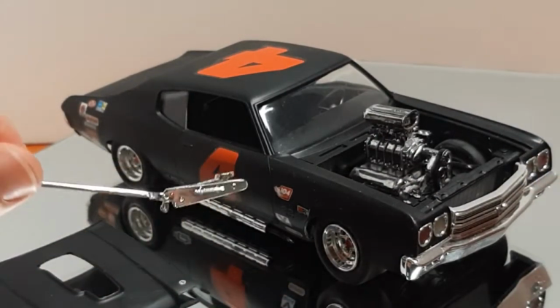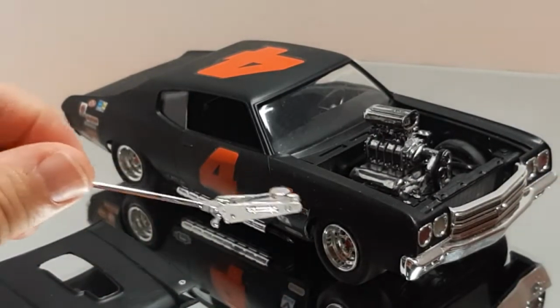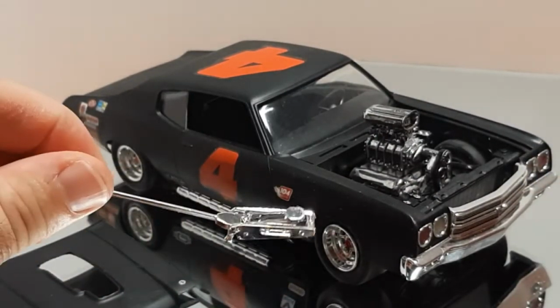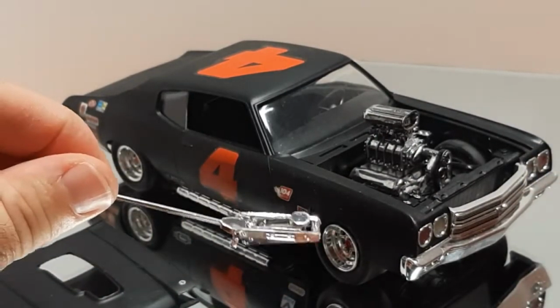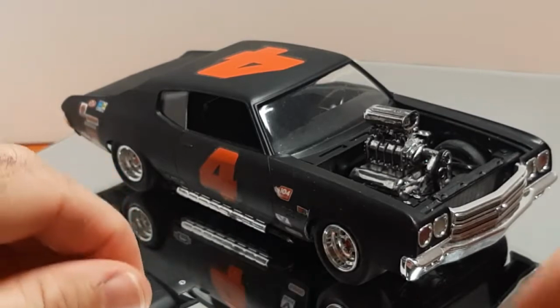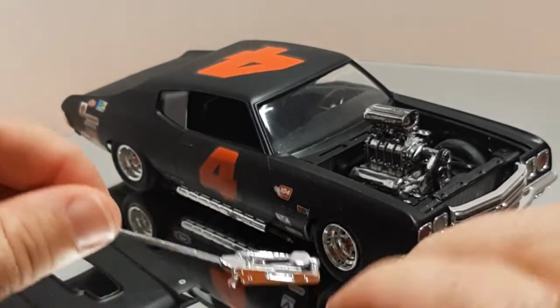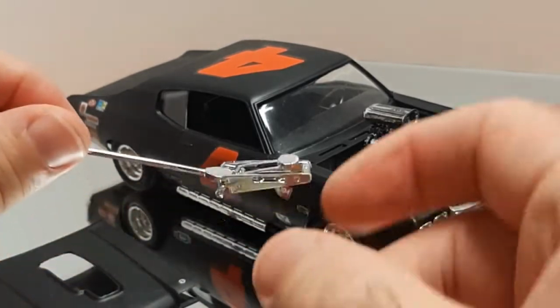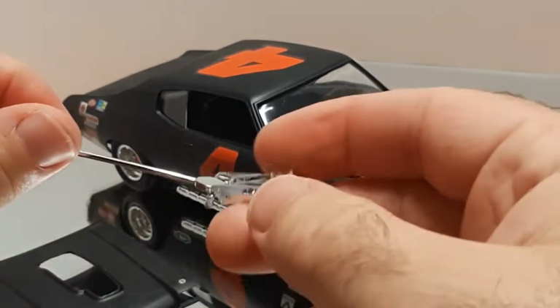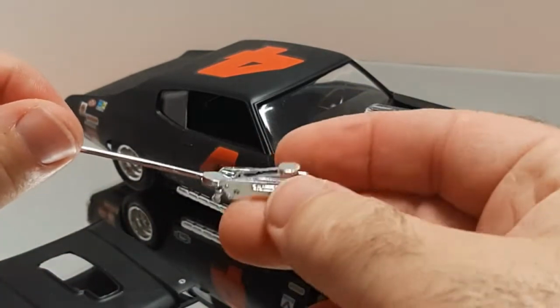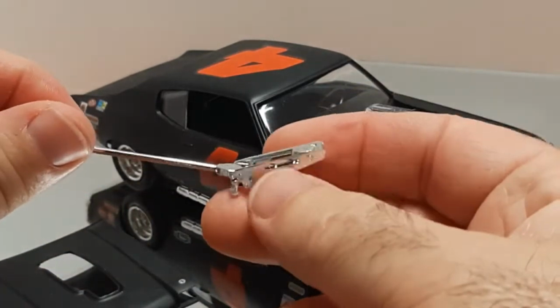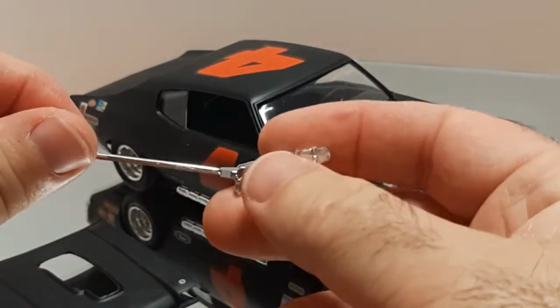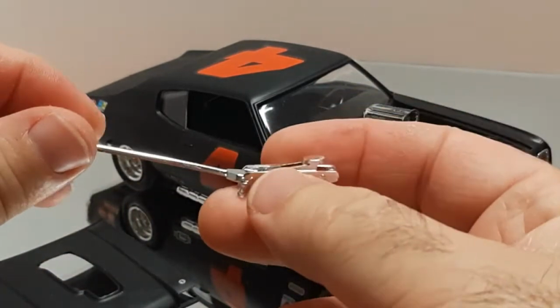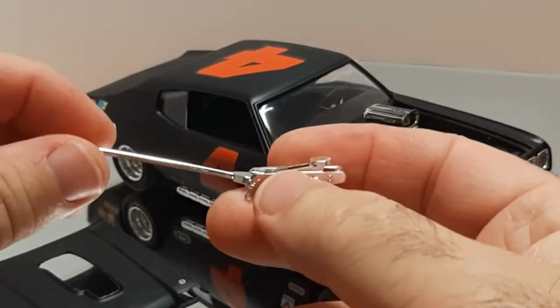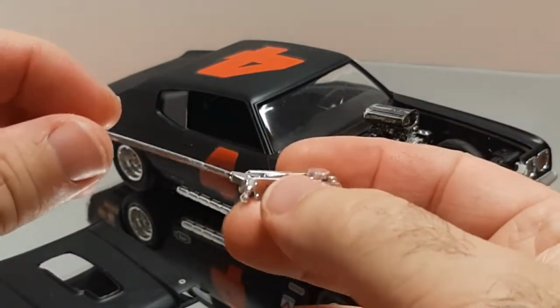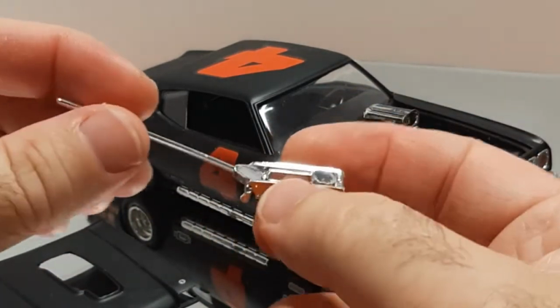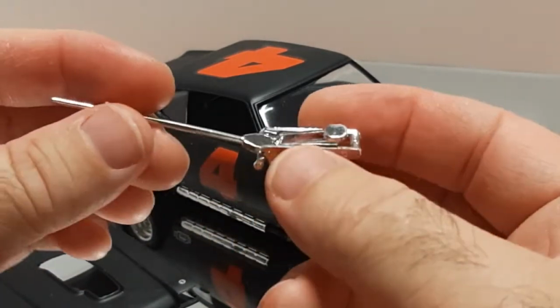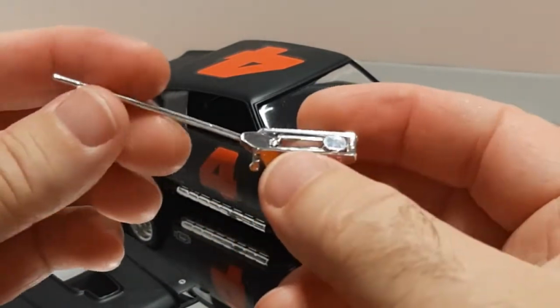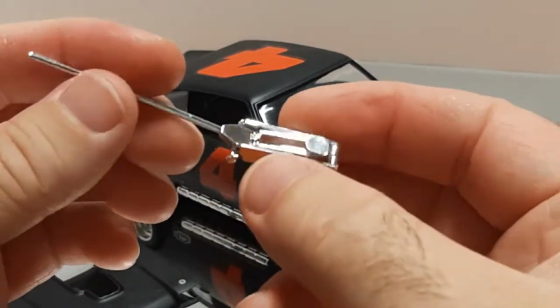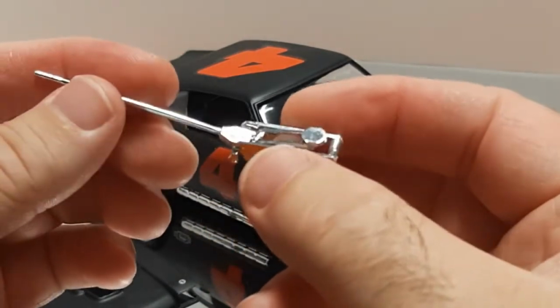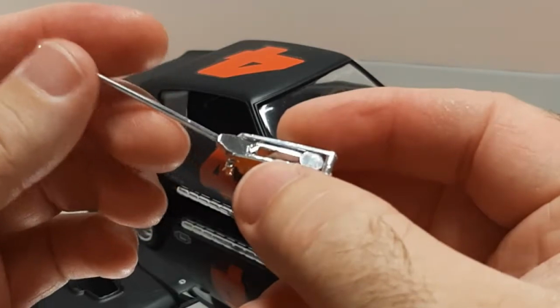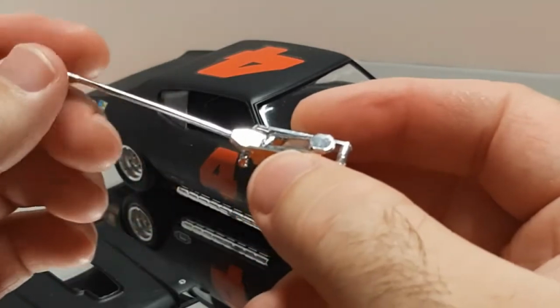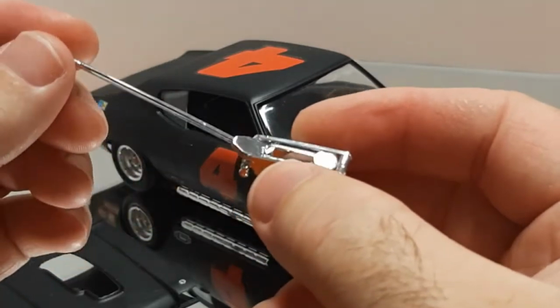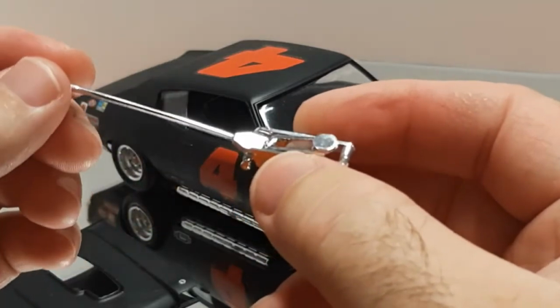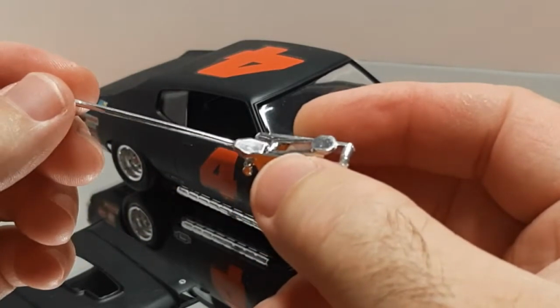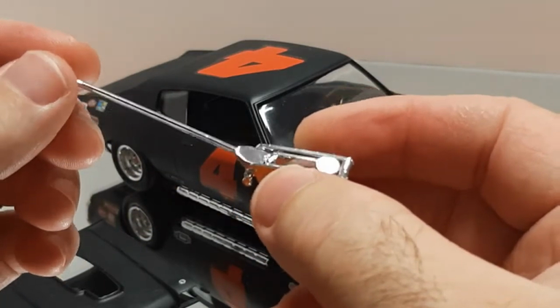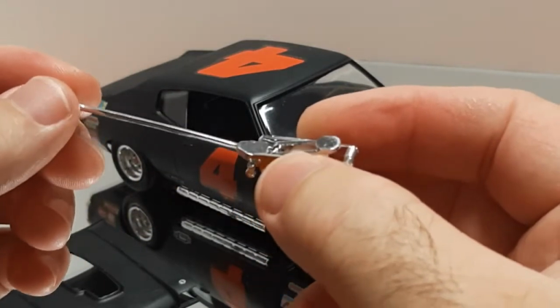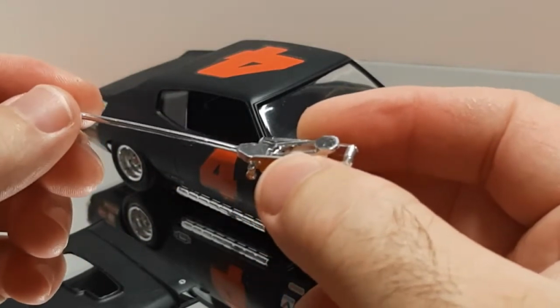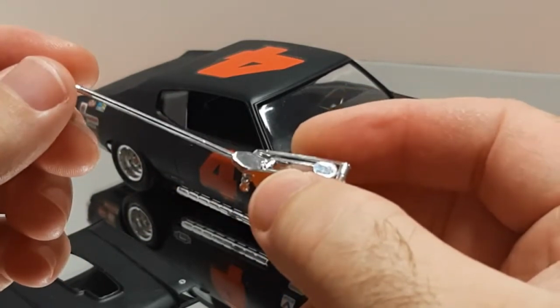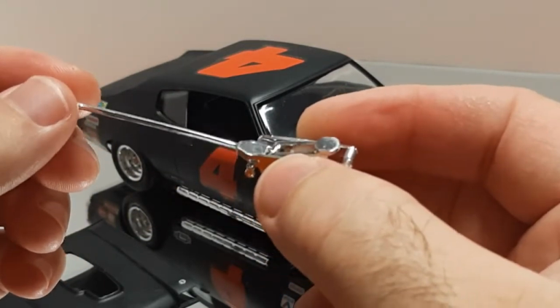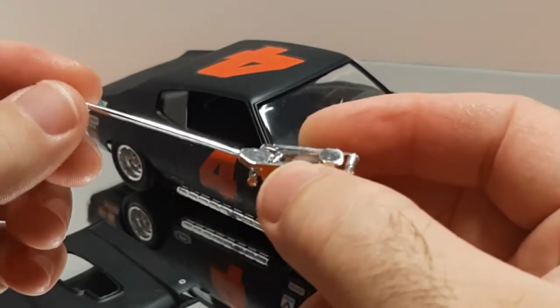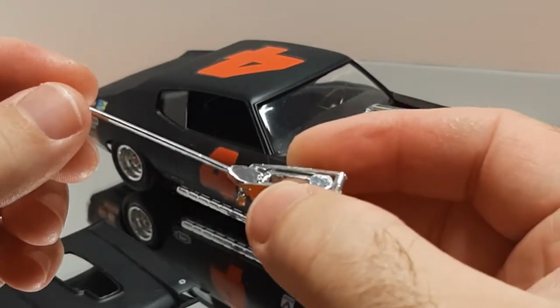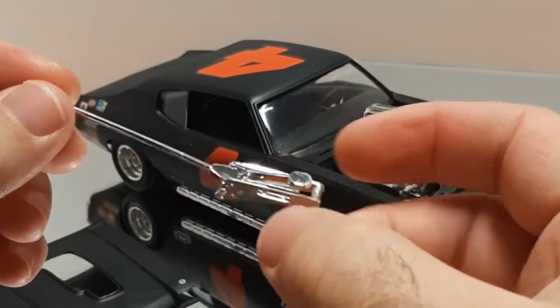This came with the NASCAR kit — a little jack that you can use. I didn't add any details to it, but it does work a little bit and you can actually lift the car up slightly, so I decided to throw it in there with the kit.